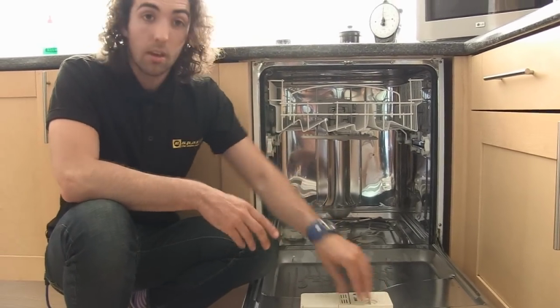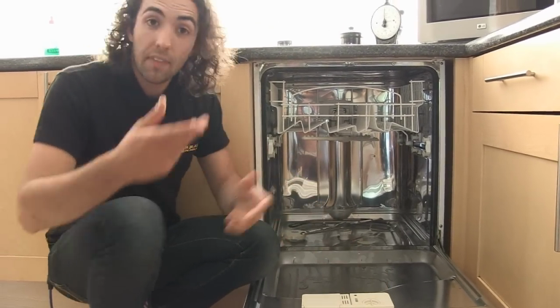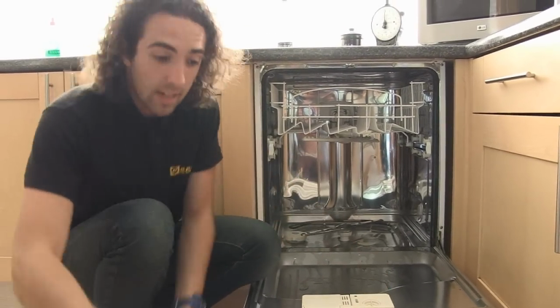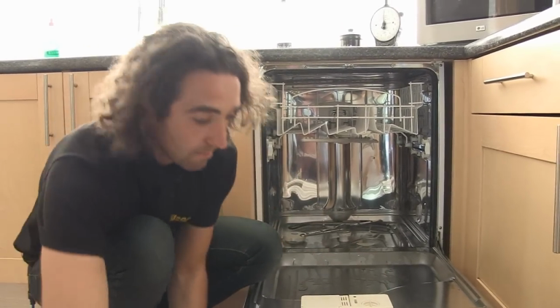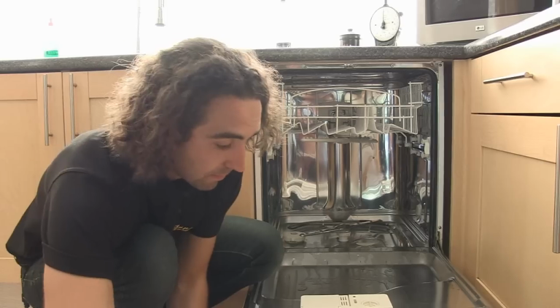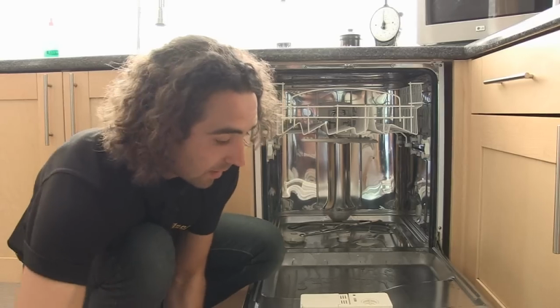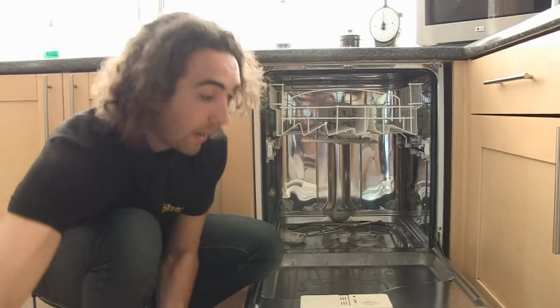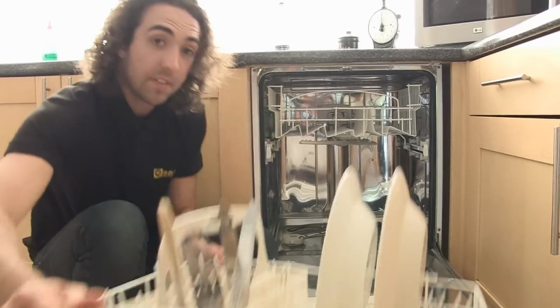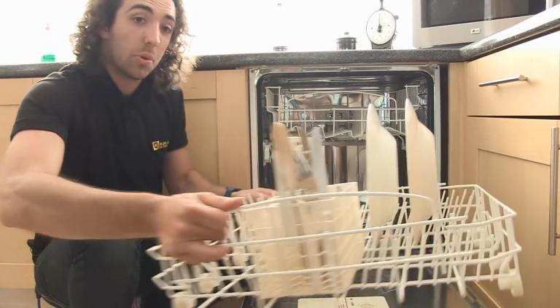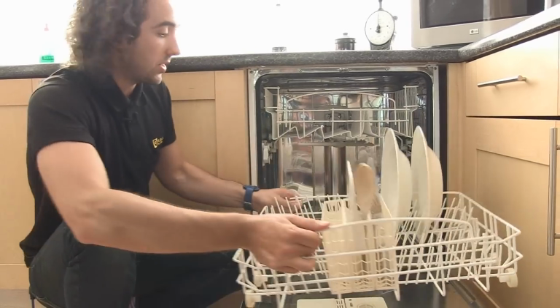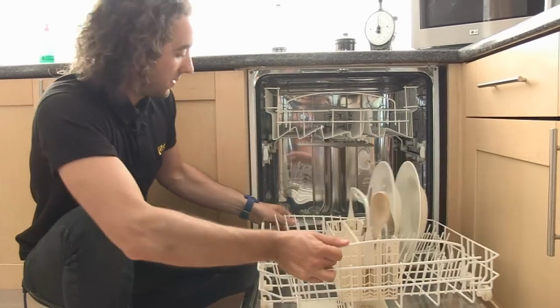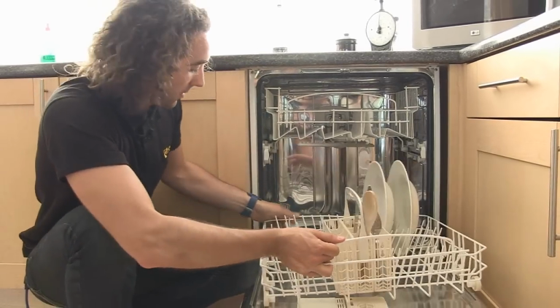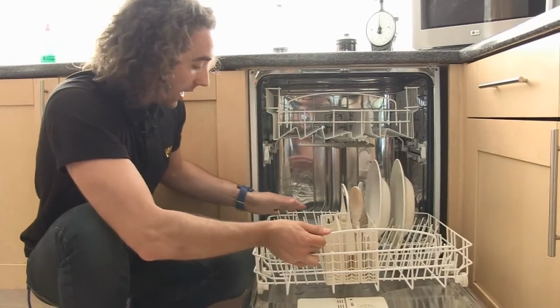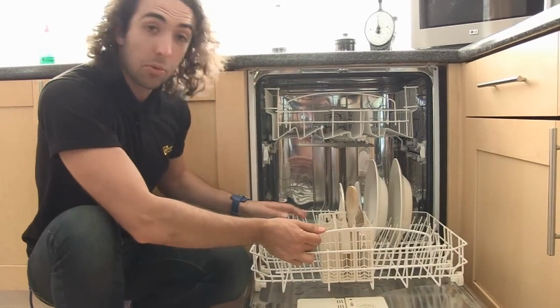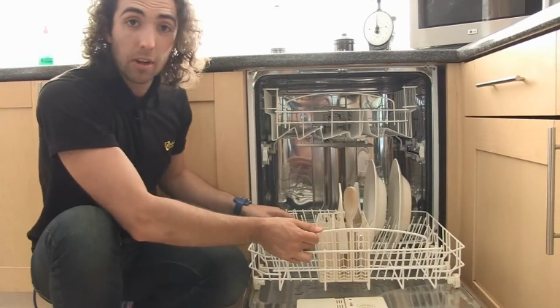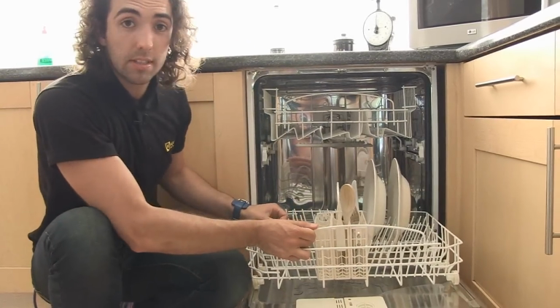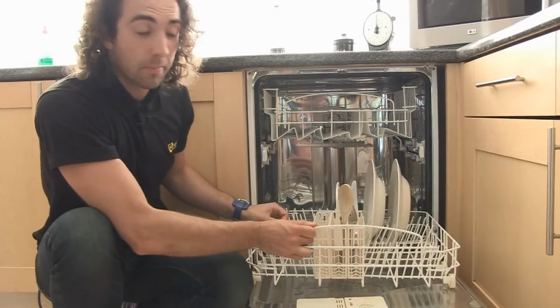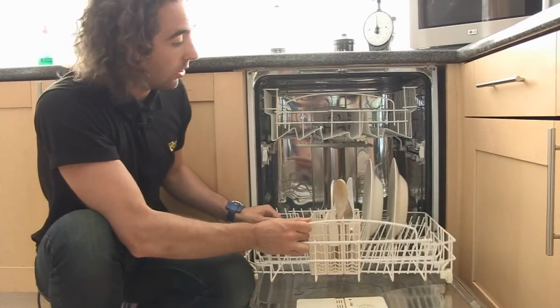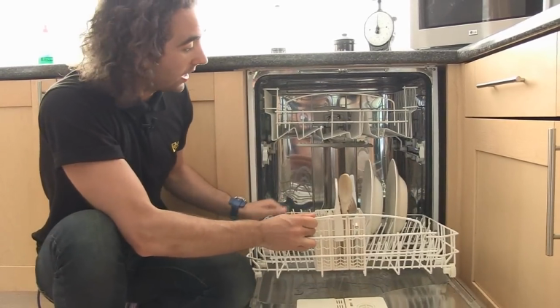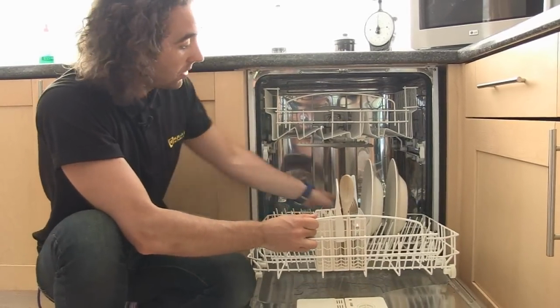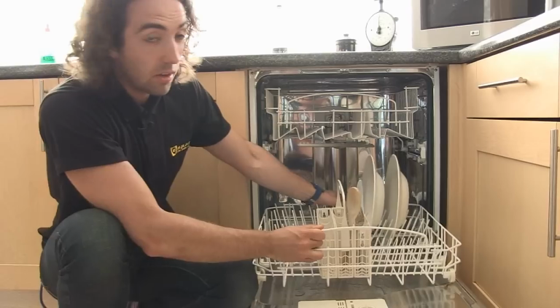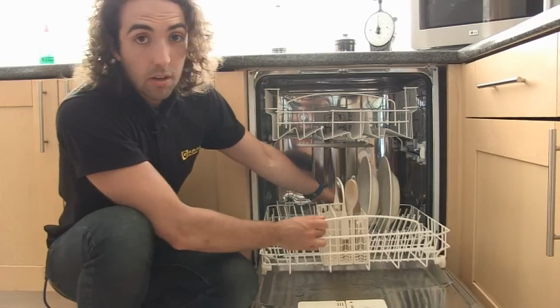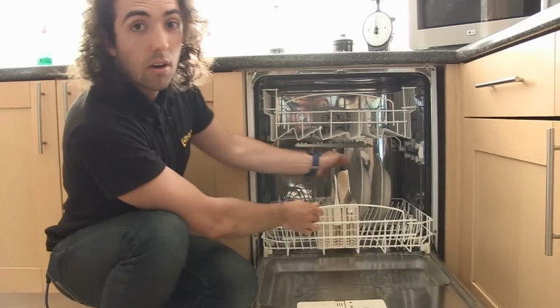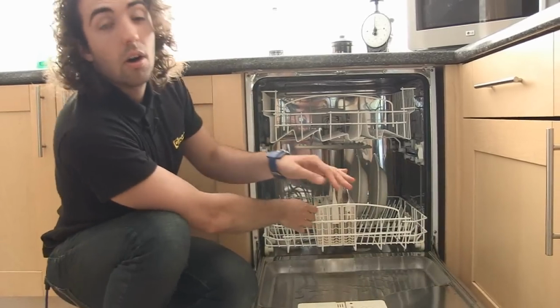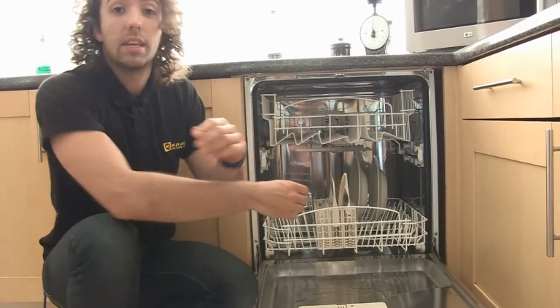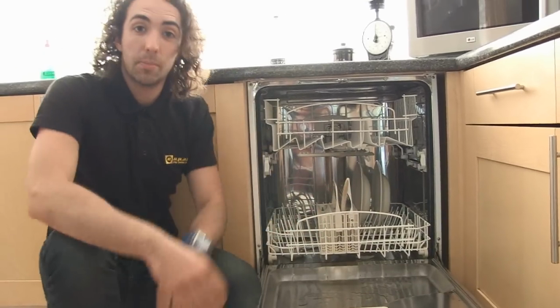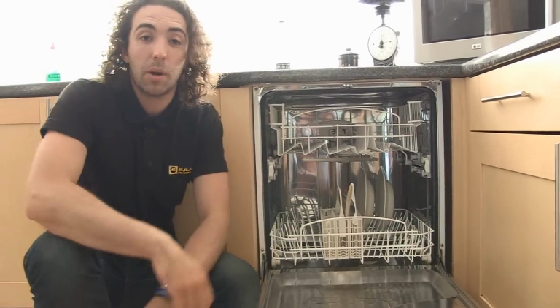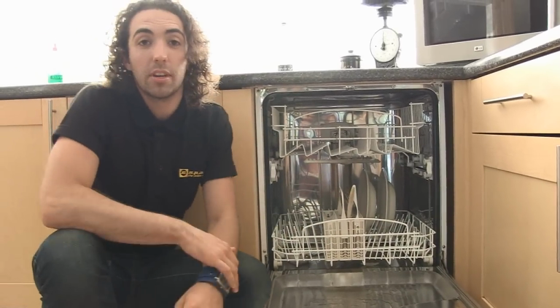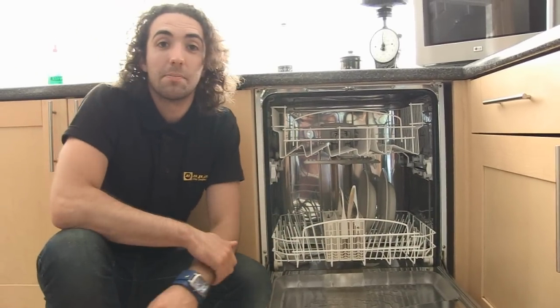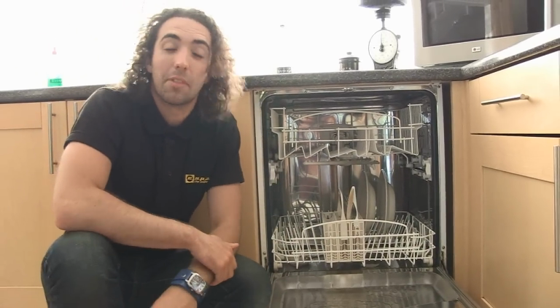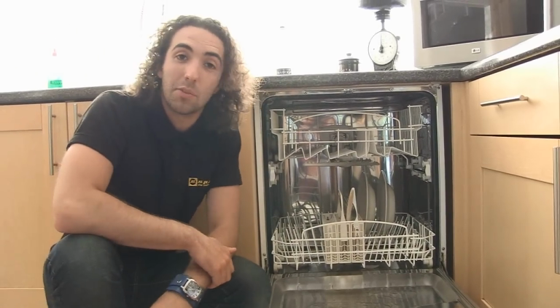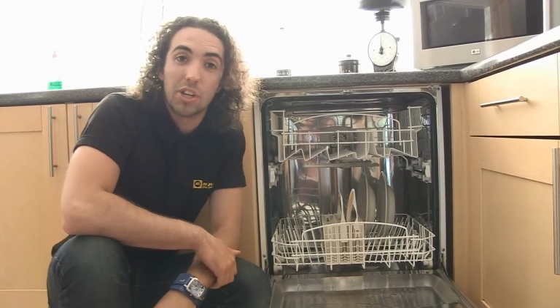And that's it. Spares for dishwashers and other appliances are available on the eSpares website. Thanks for watching.